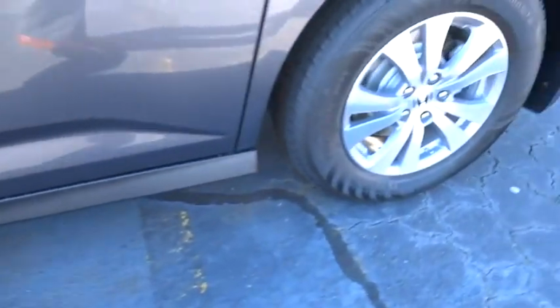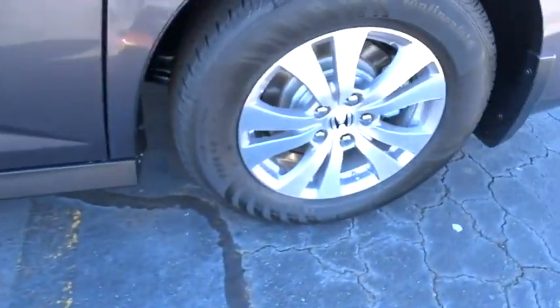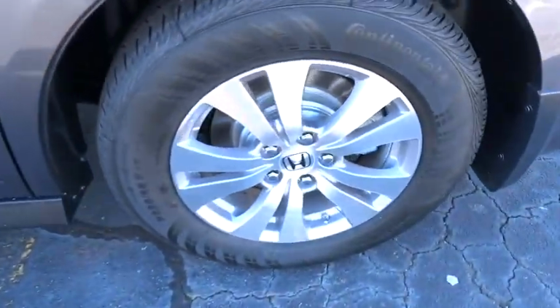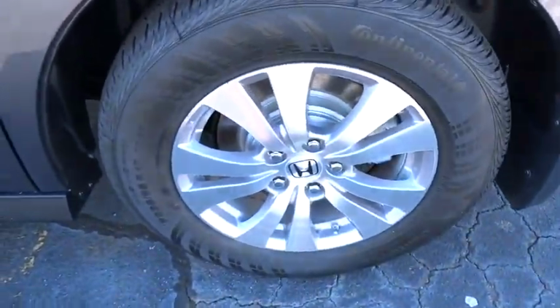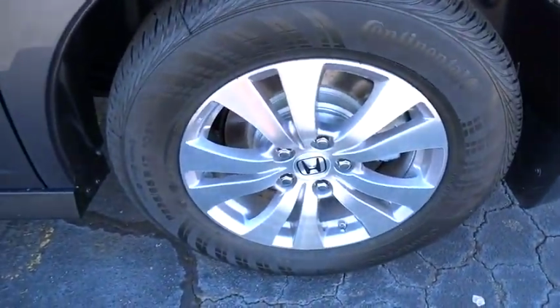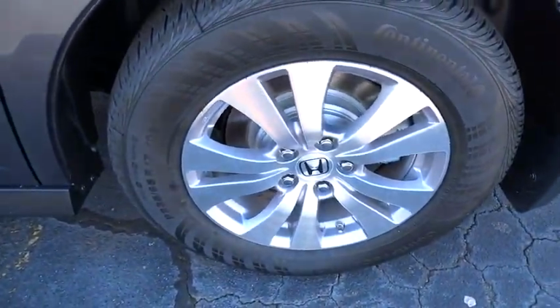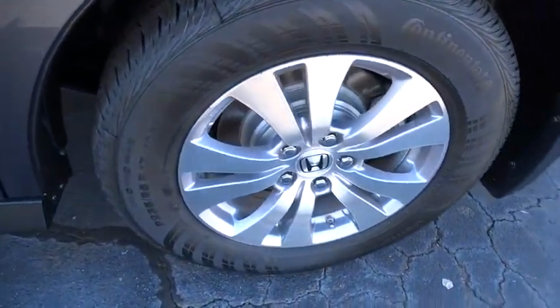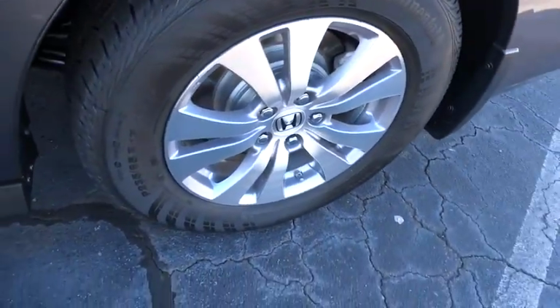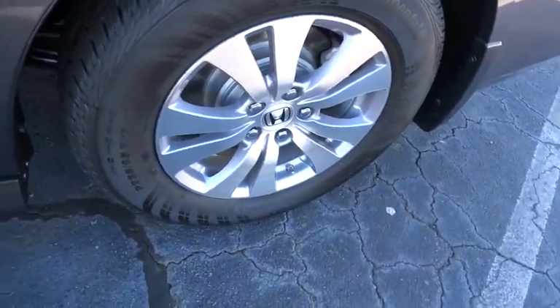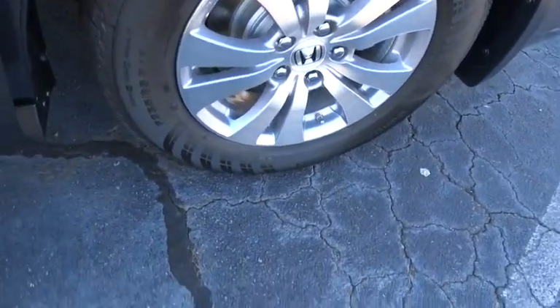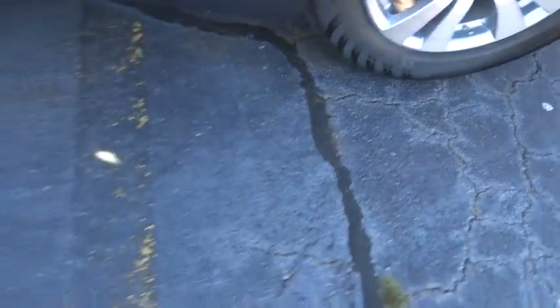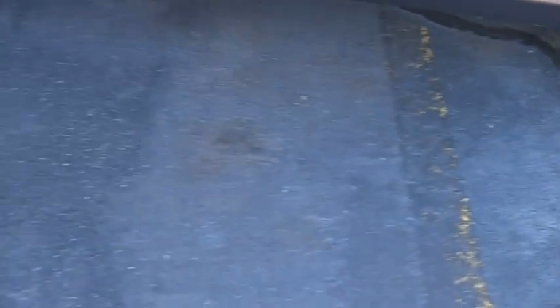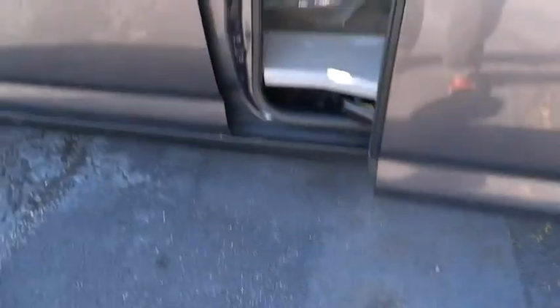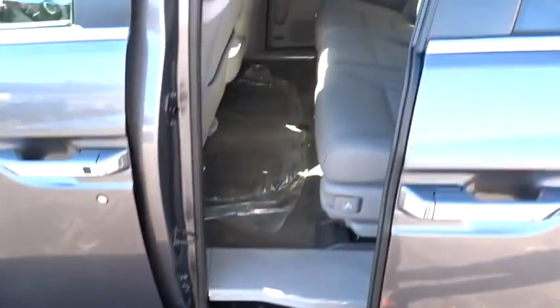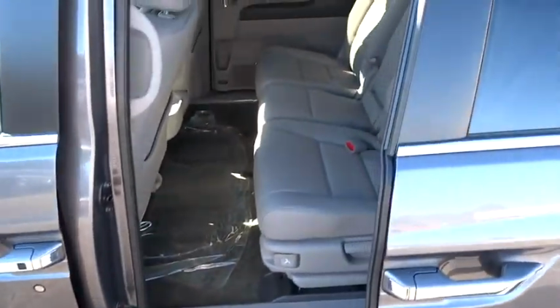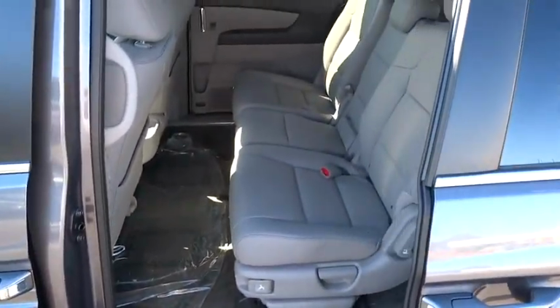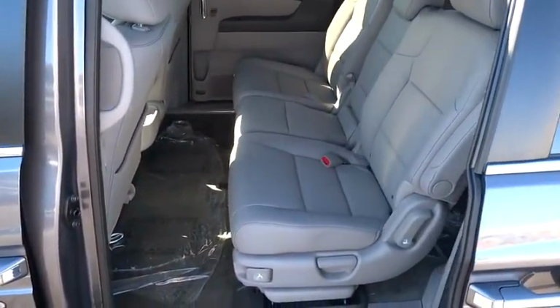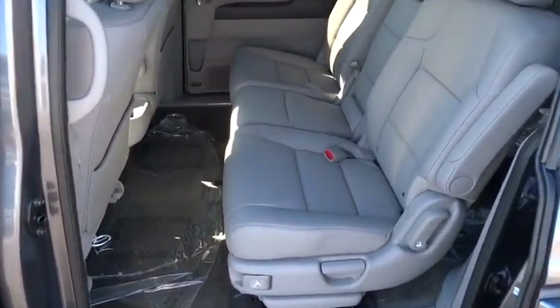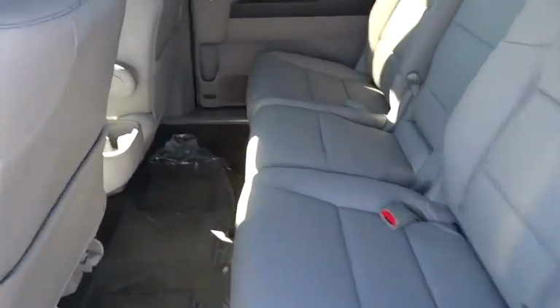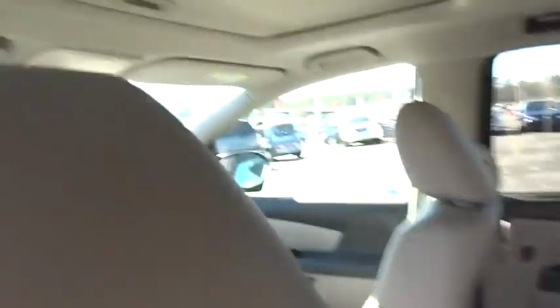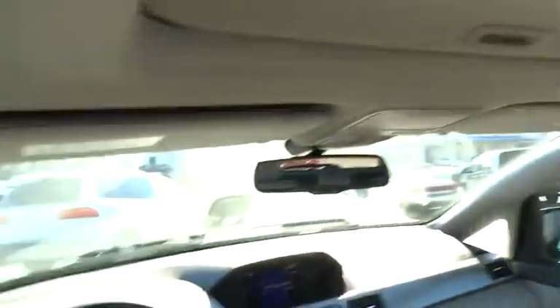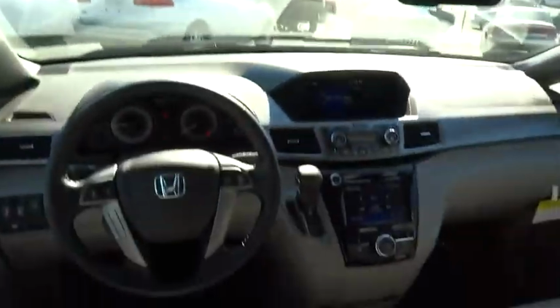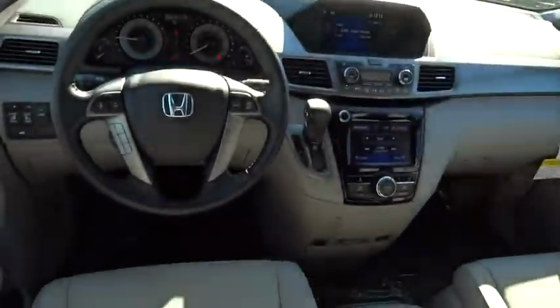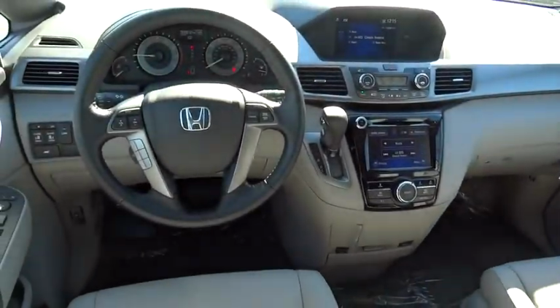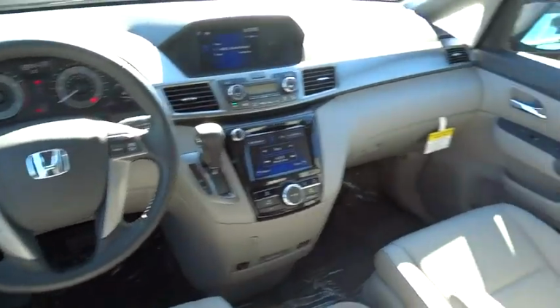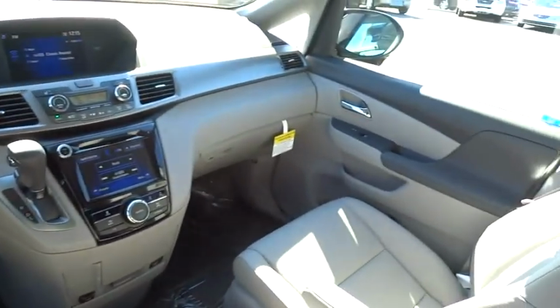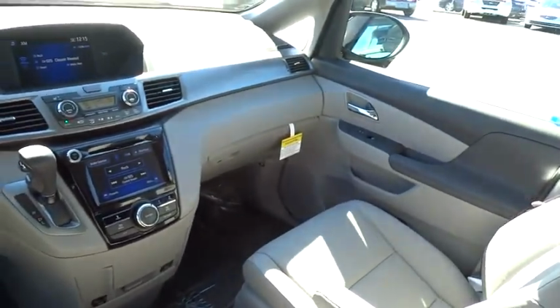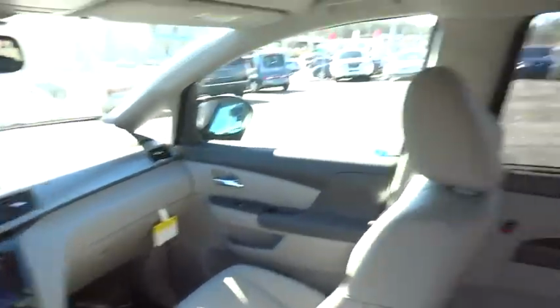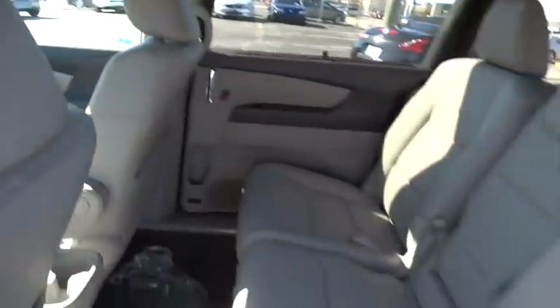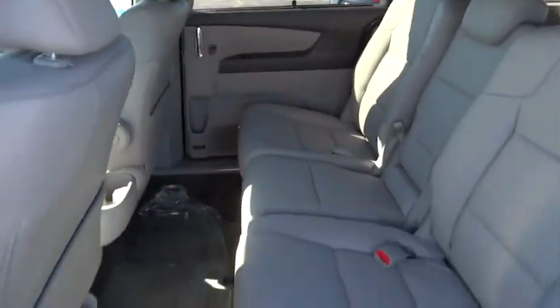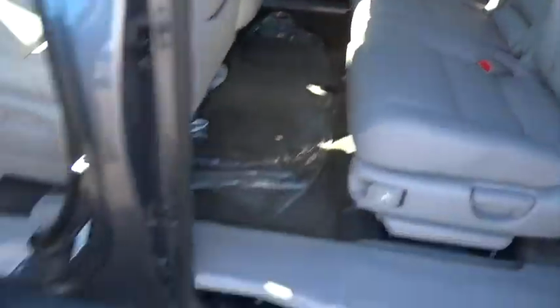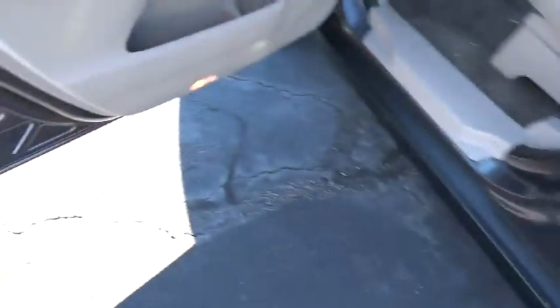Bluetooth, leather-wrapped steering wheel, moonroof, power steering, adjustable steering wheel, driver airbag, keyless start, four-wheel disc brakes, cruise control, aluminum wheels, hard disk drive media storage.